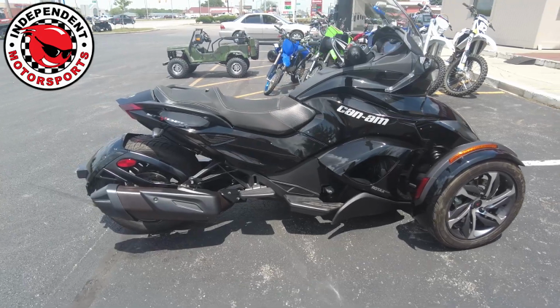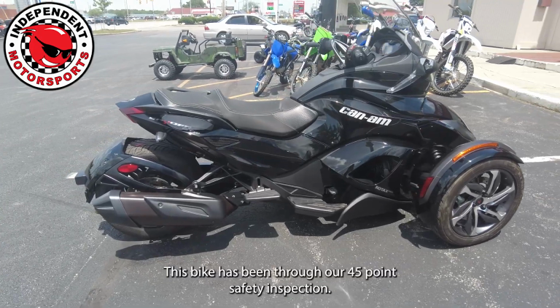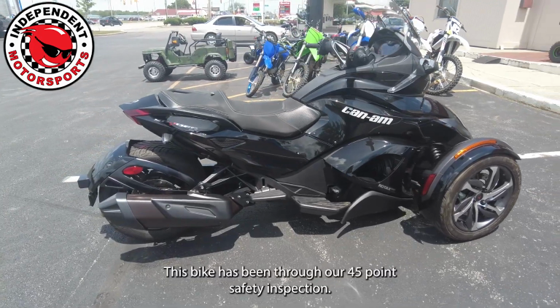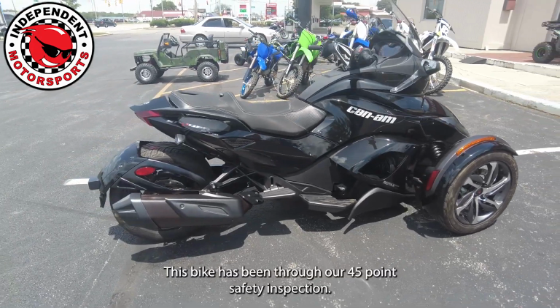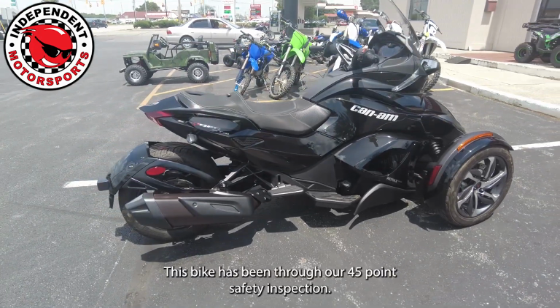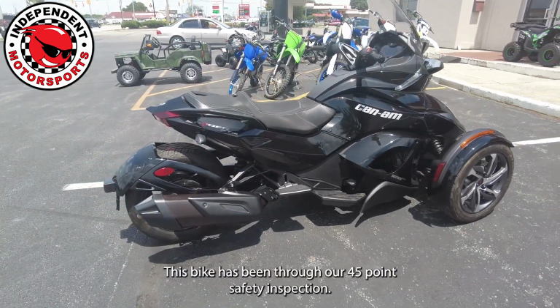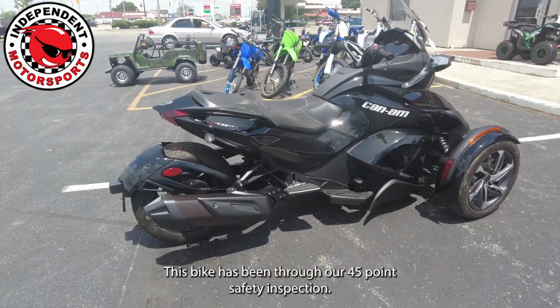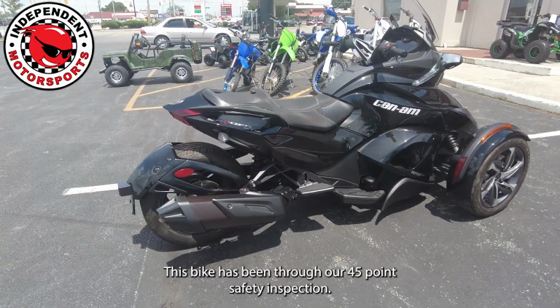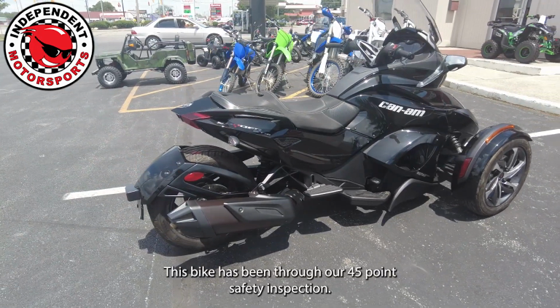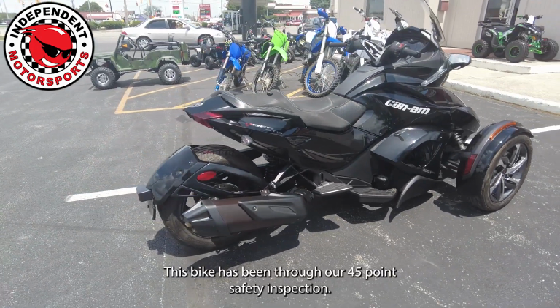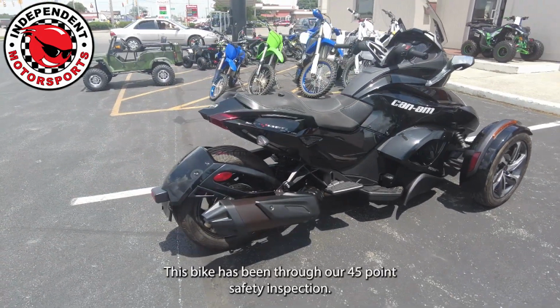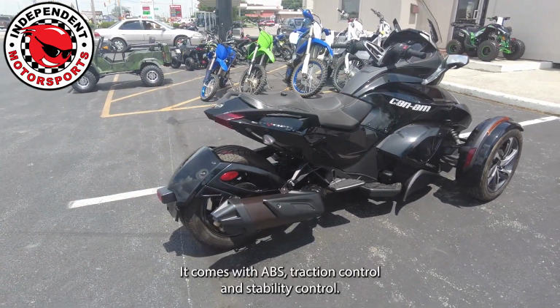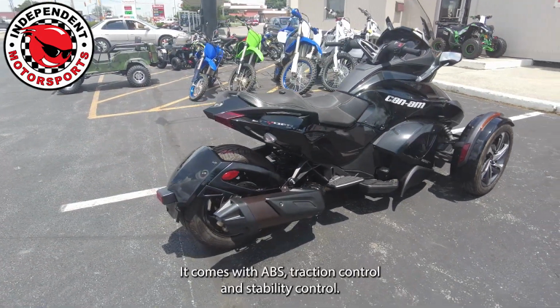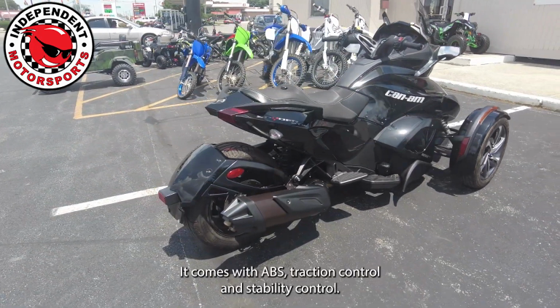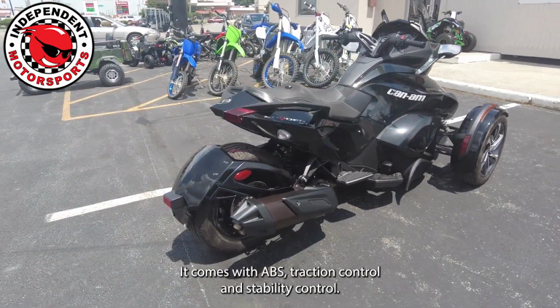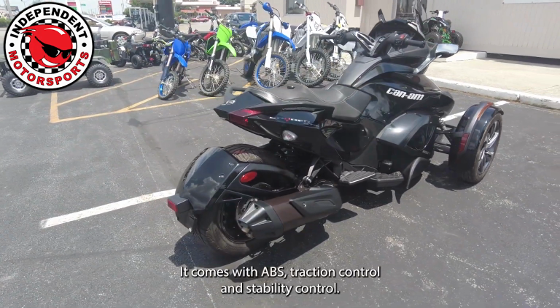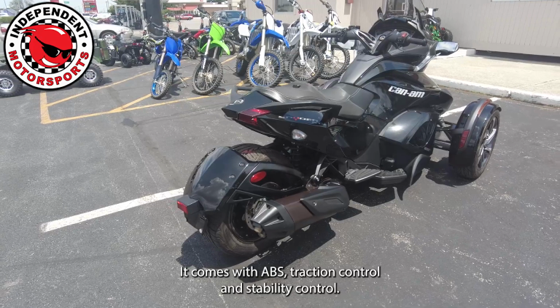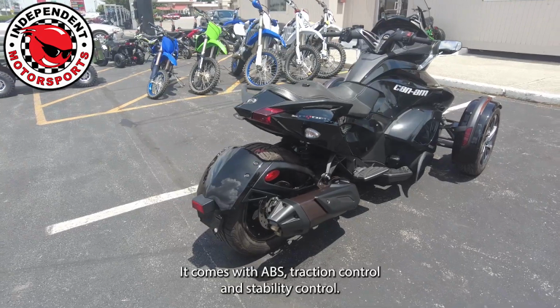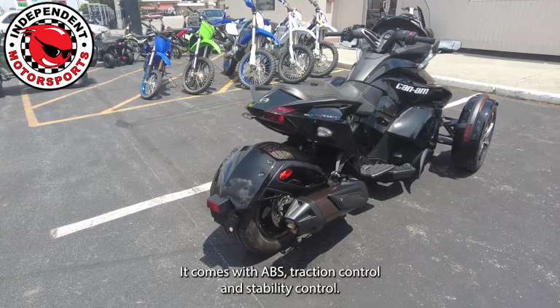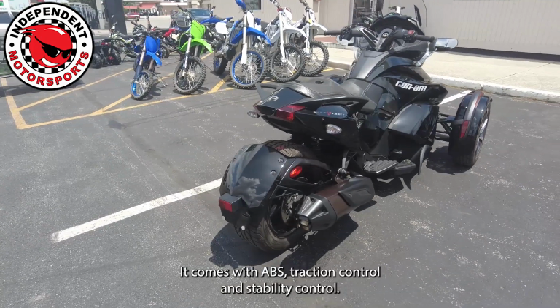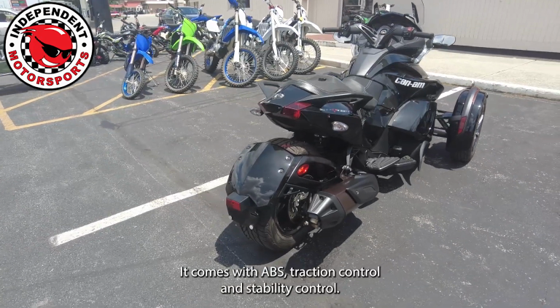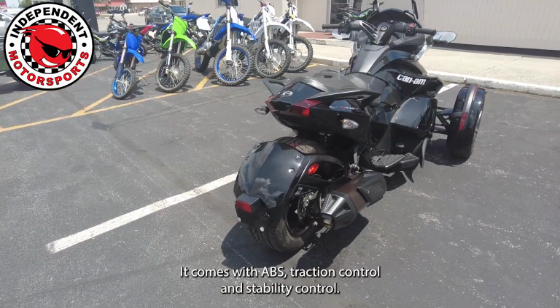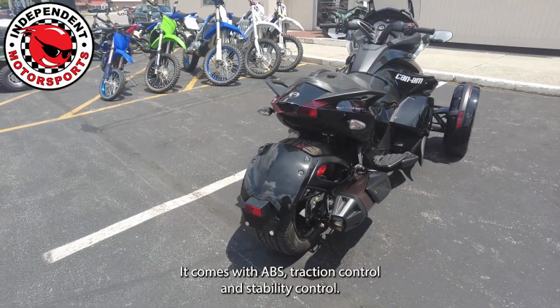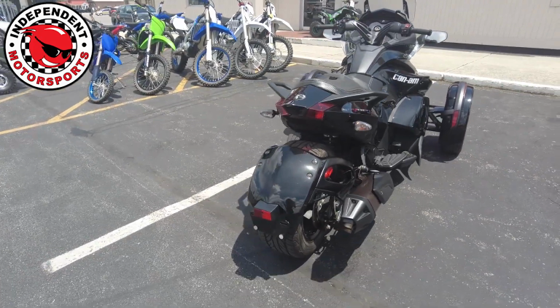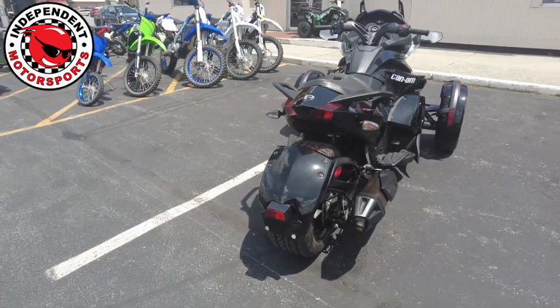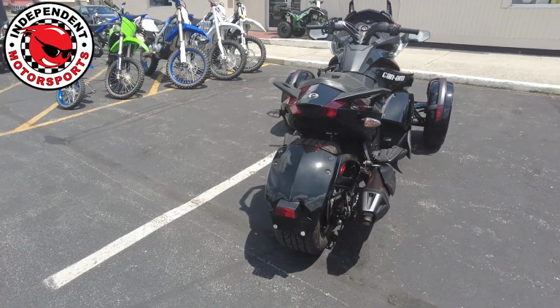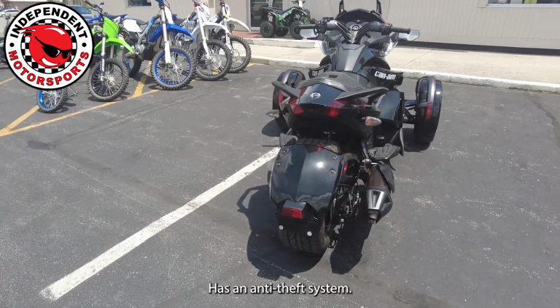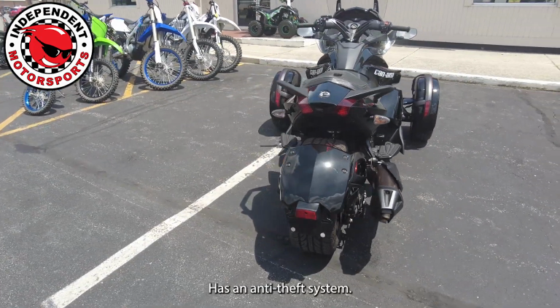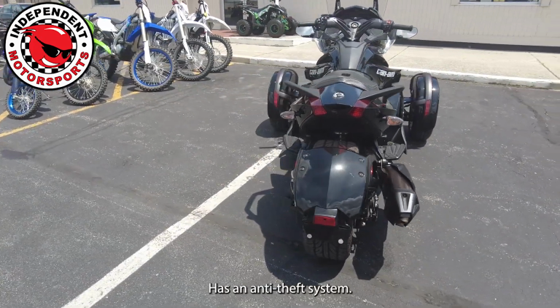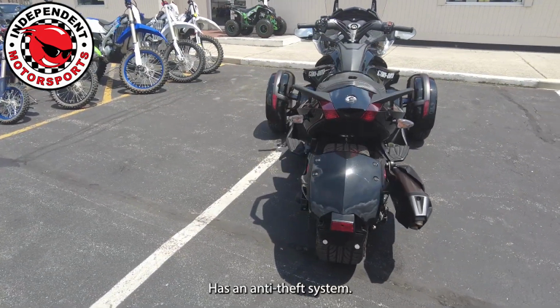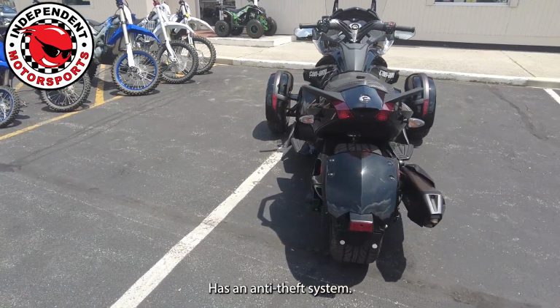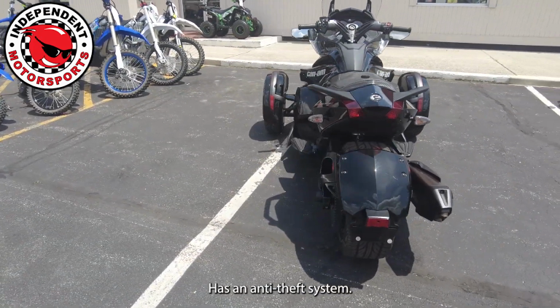This bike has been through our 45-point safety inspection. It comes with ABS, traction control, and stability control, as well as an anti-theft system.